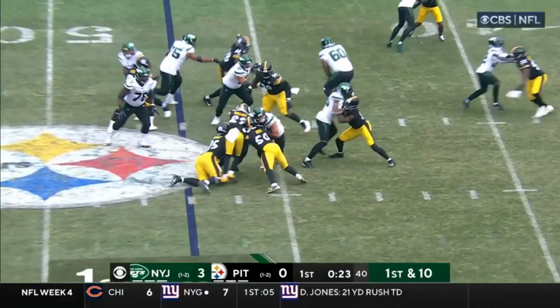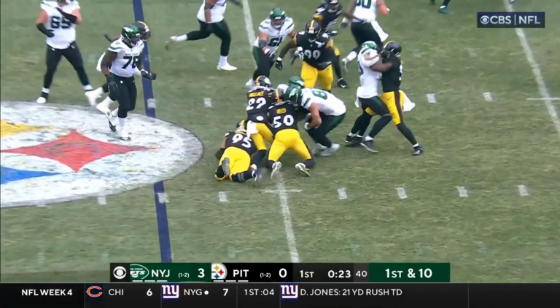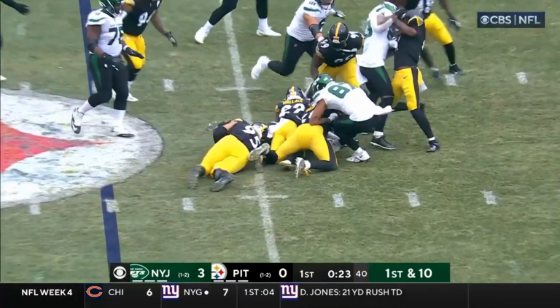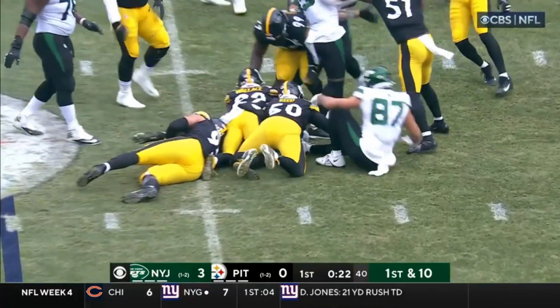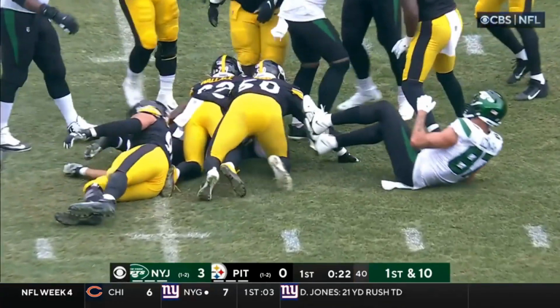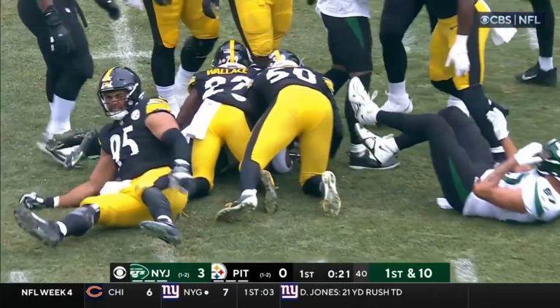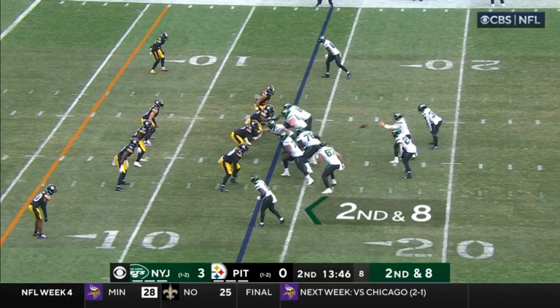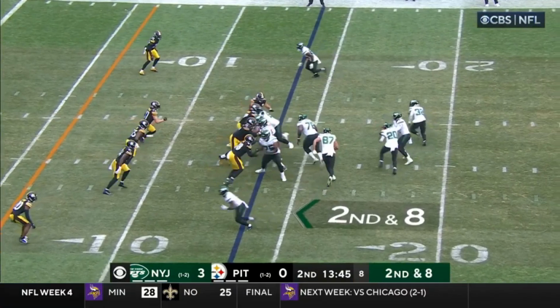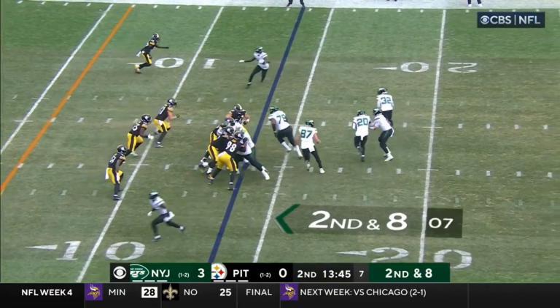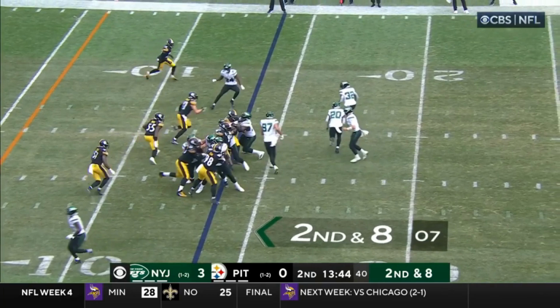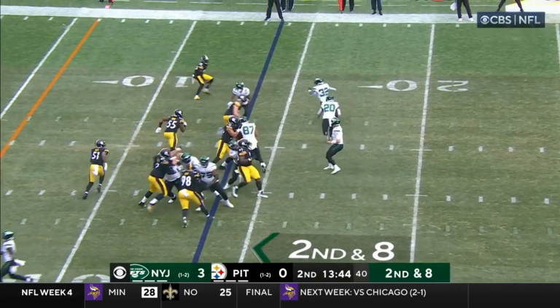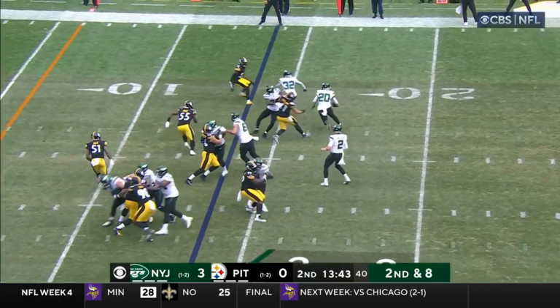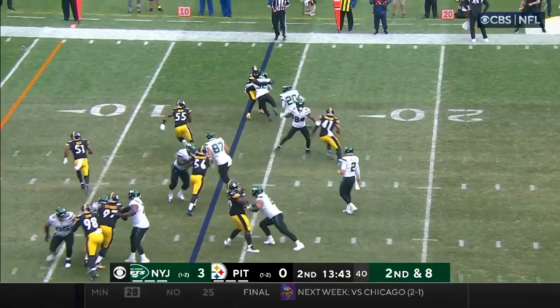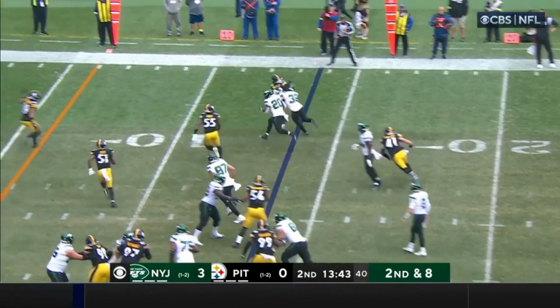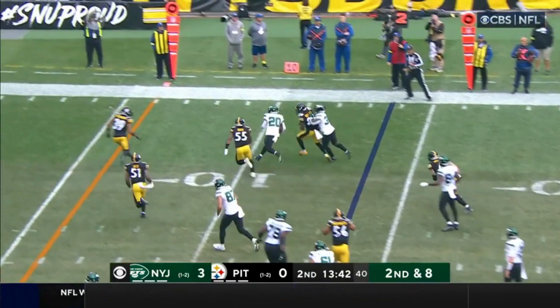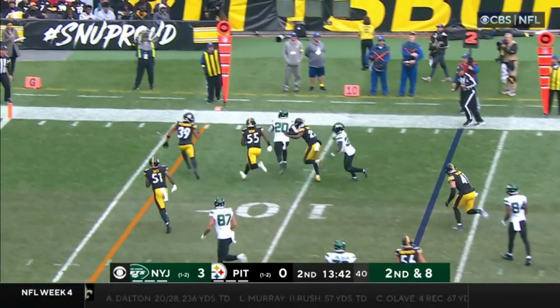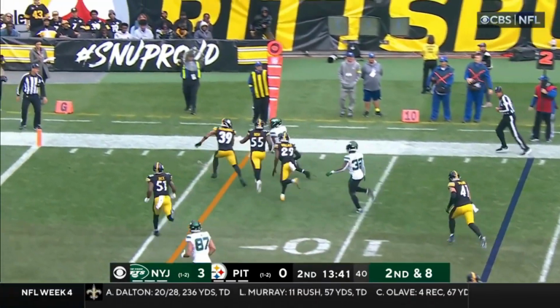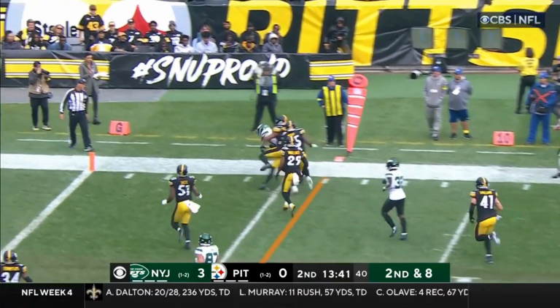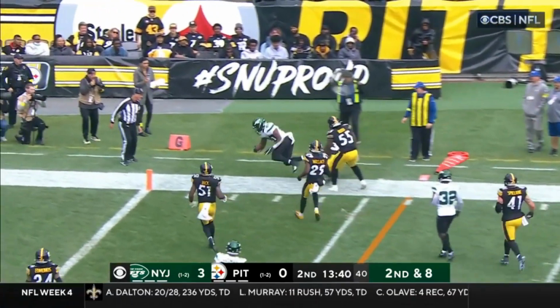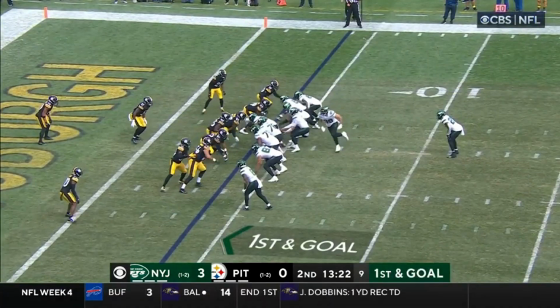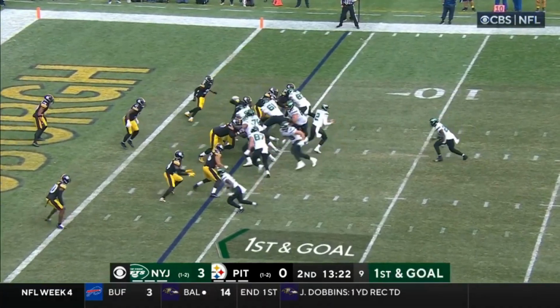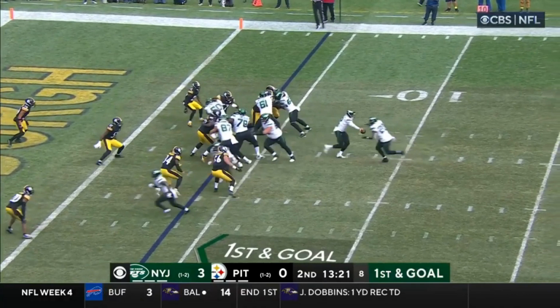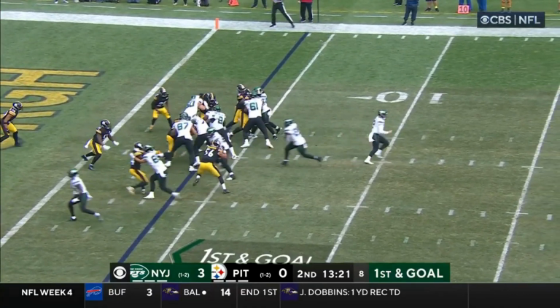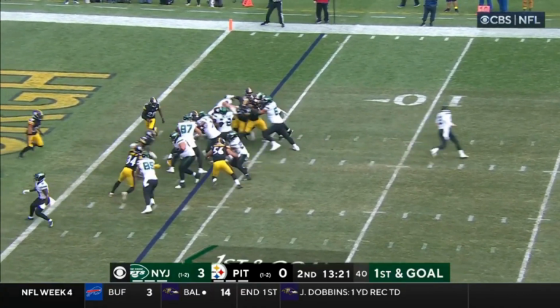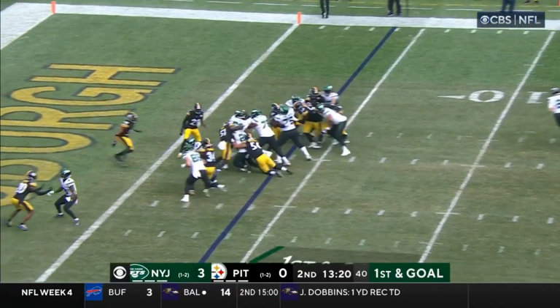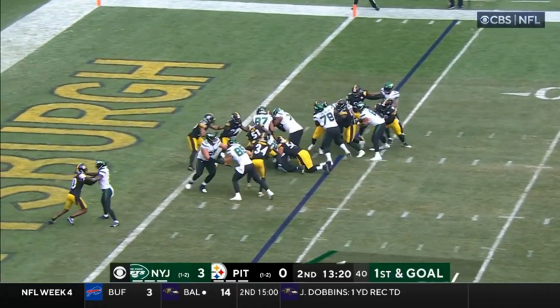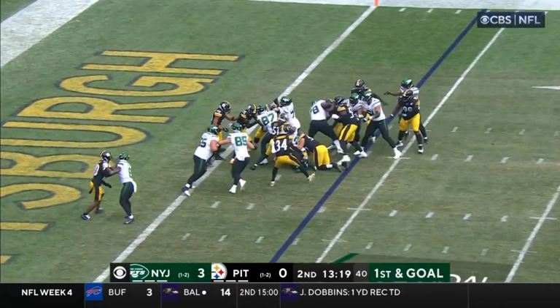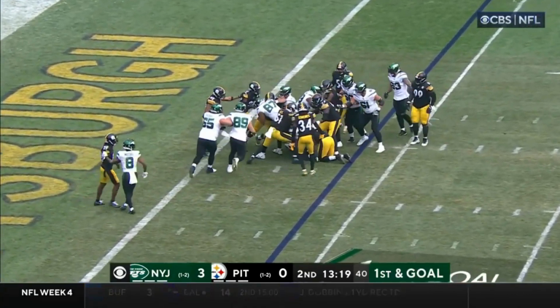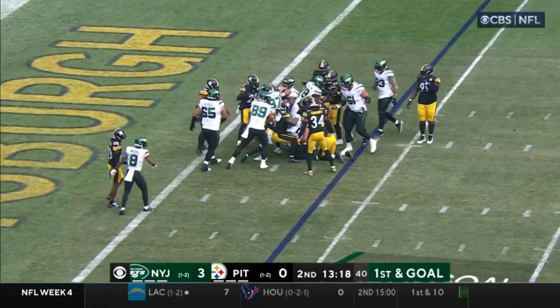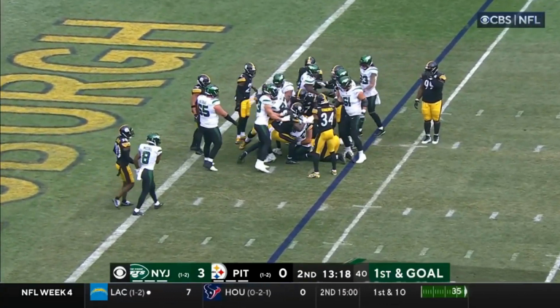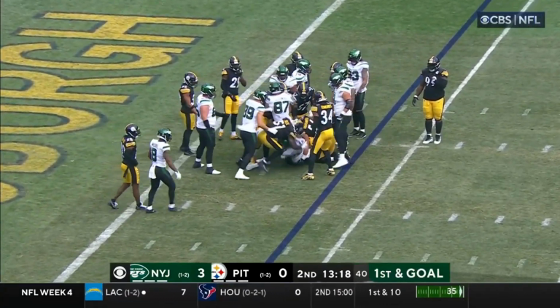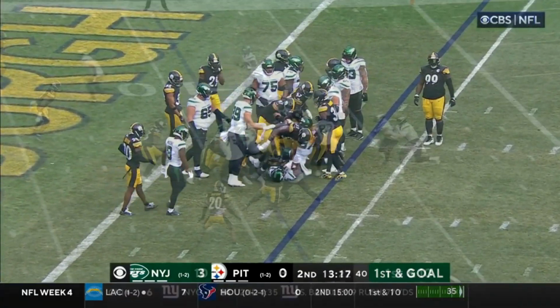Ground game with Hall. Hall ducks in front. On second and eight, this is Hall, and Hall with running room inside the 10. And on first and goal, he gets the handoff to about the two and a half yard line.